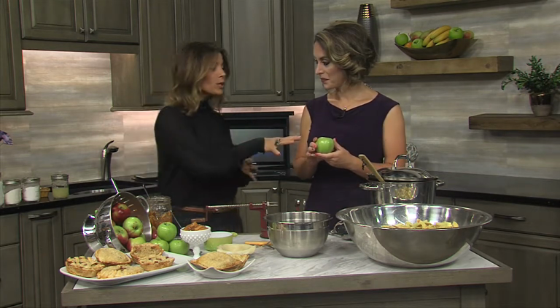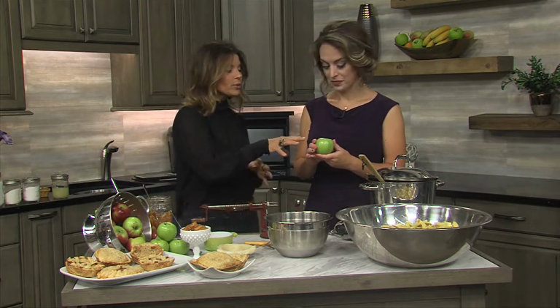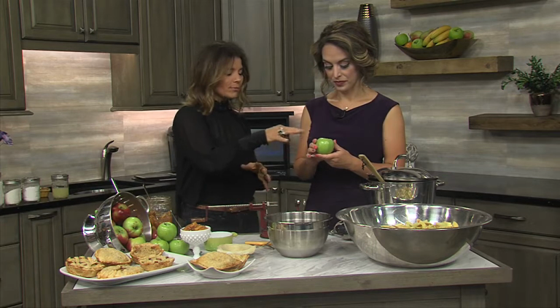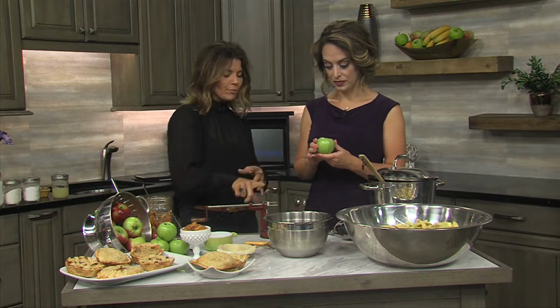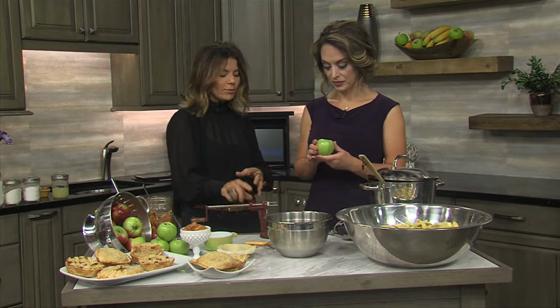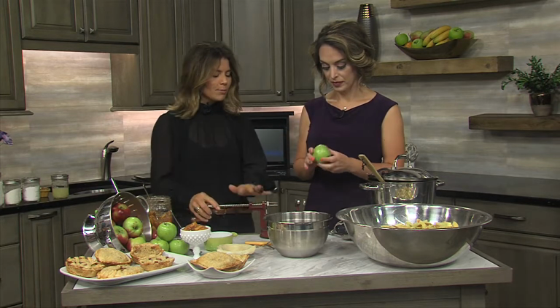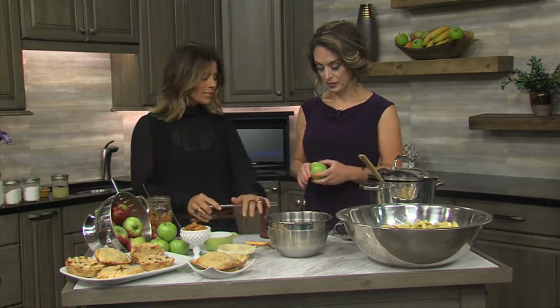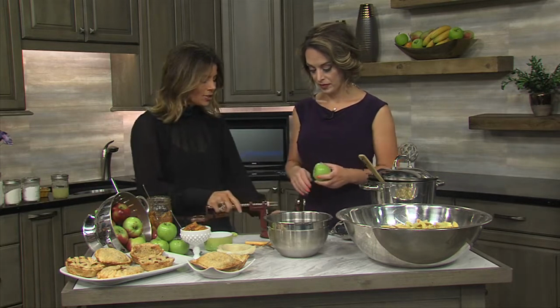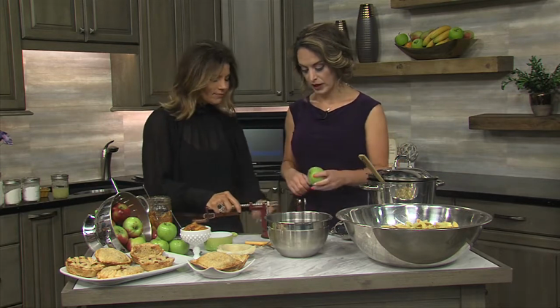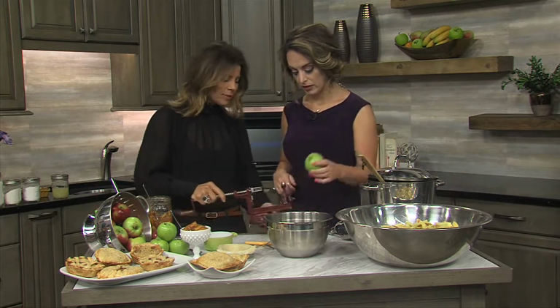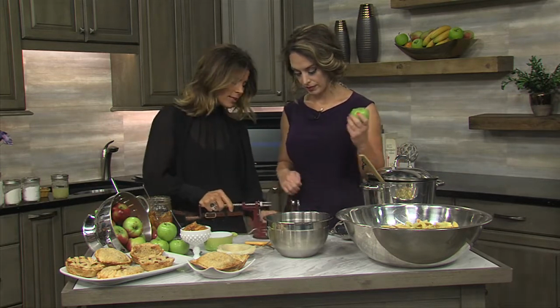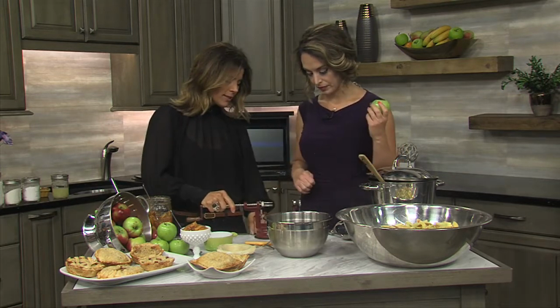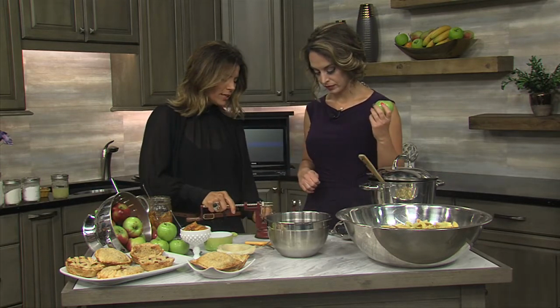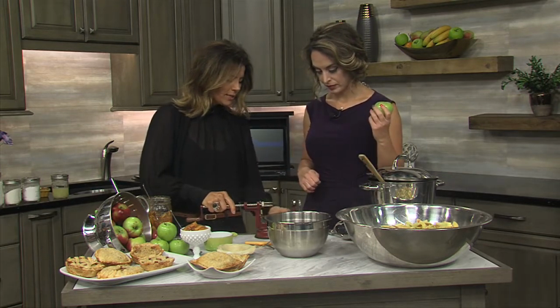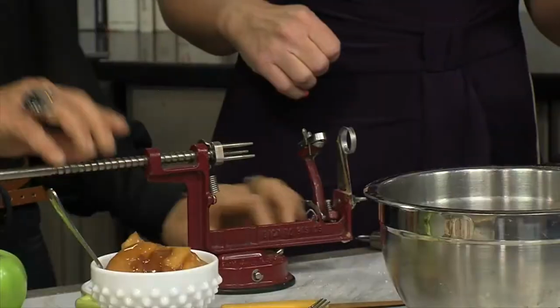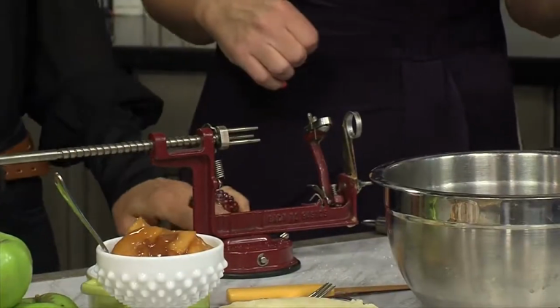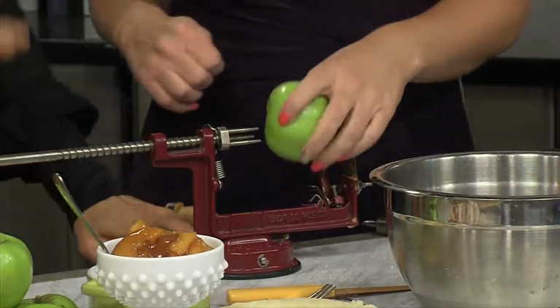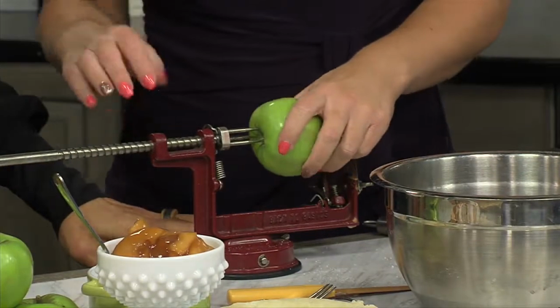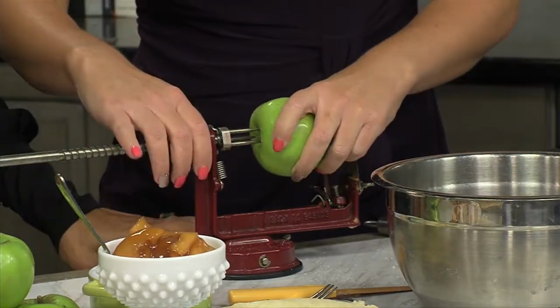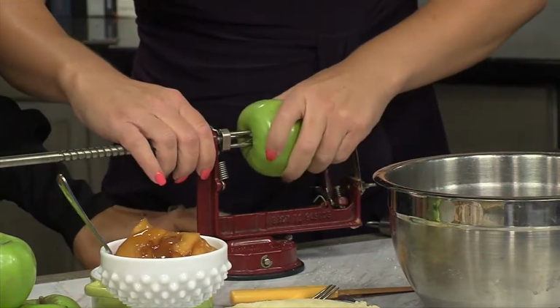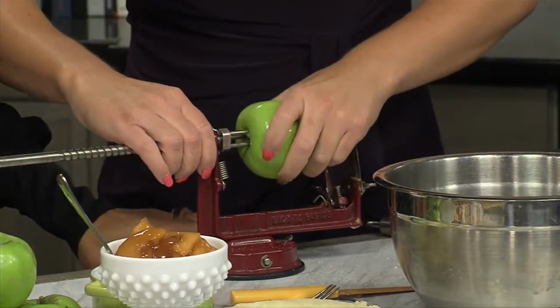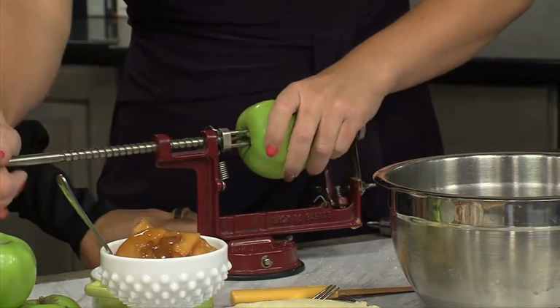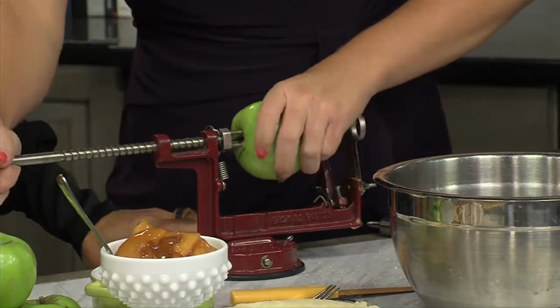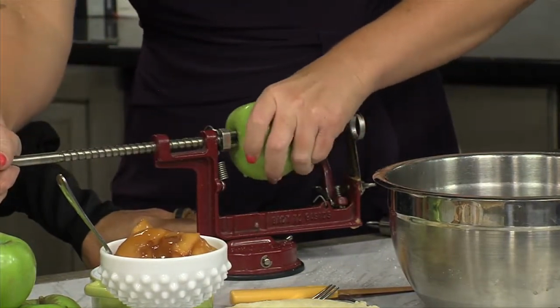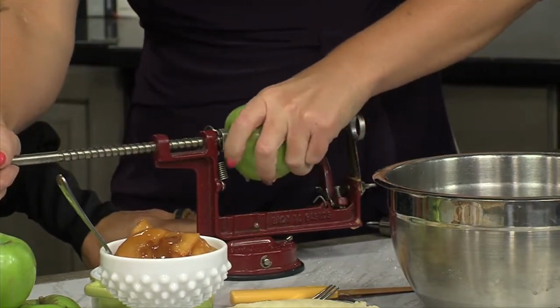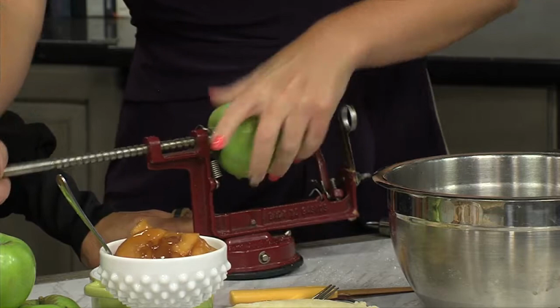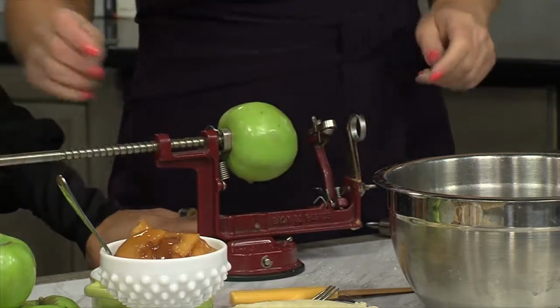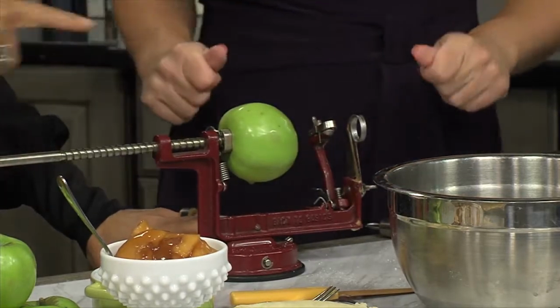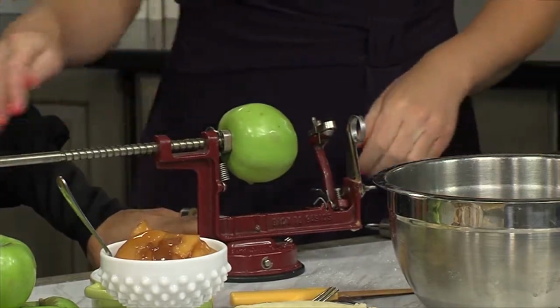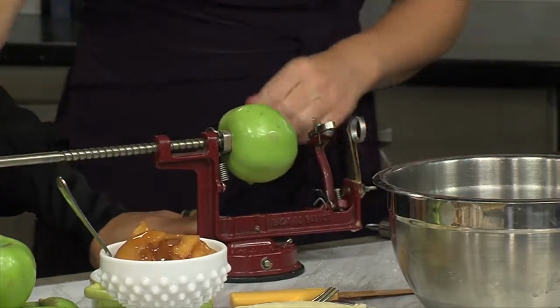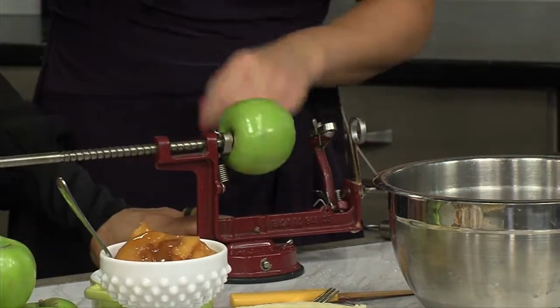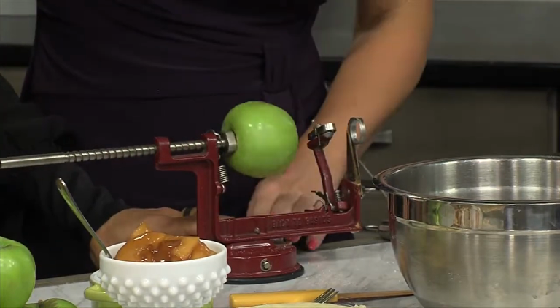What you want to do is put your apple in one of these peelers and slicers. Let's get this stuck on there nicely, because this just makes the job a lot easier. Stick that on there and then you're going to go ahead and crank away.